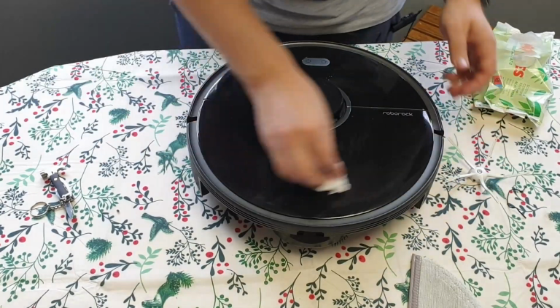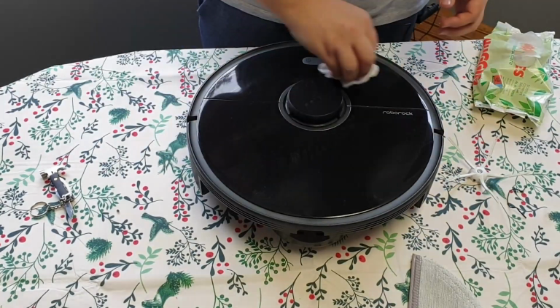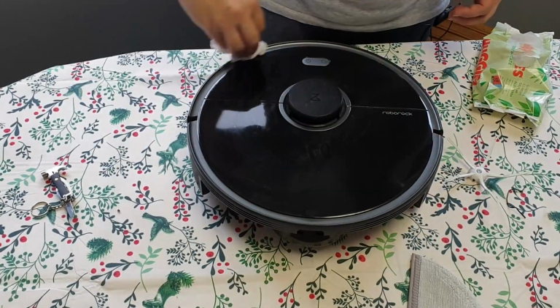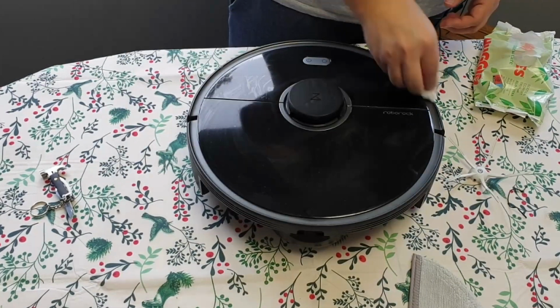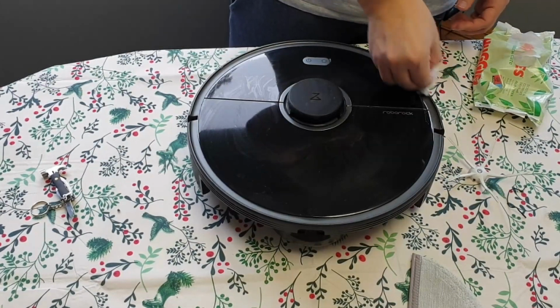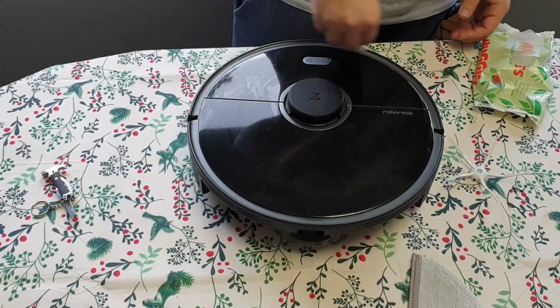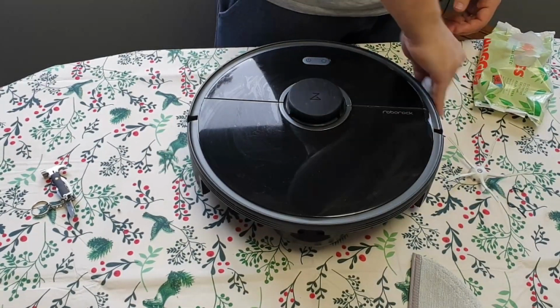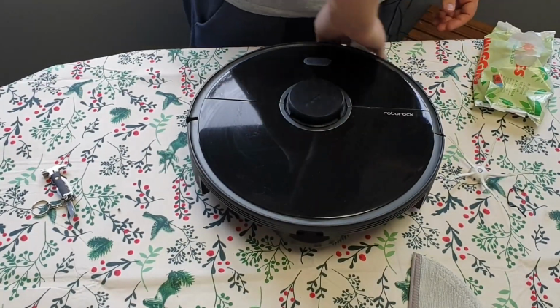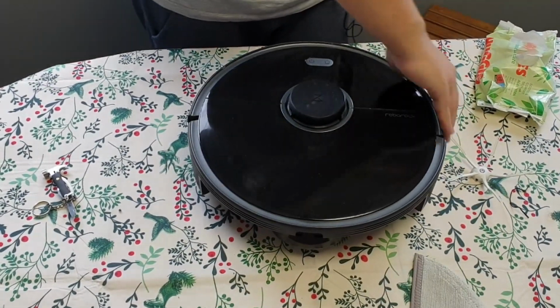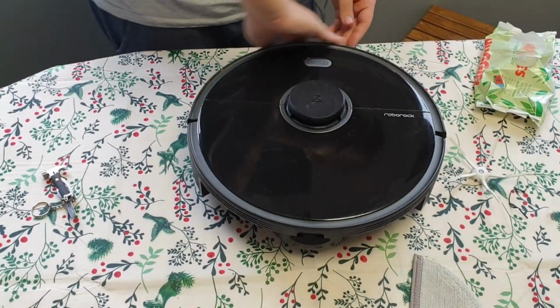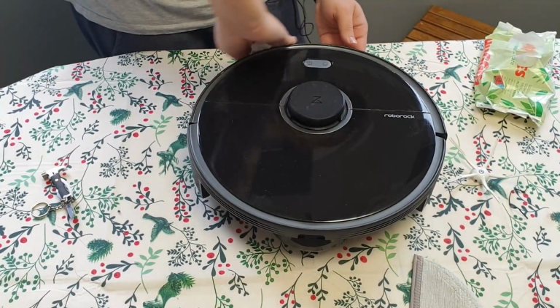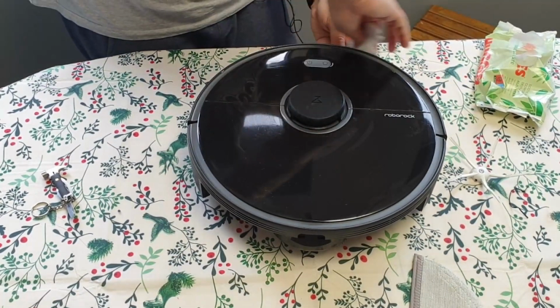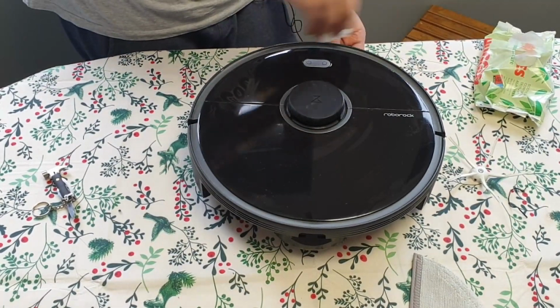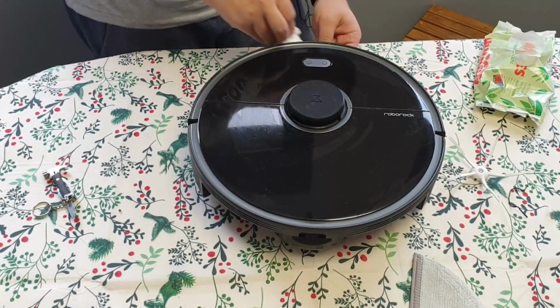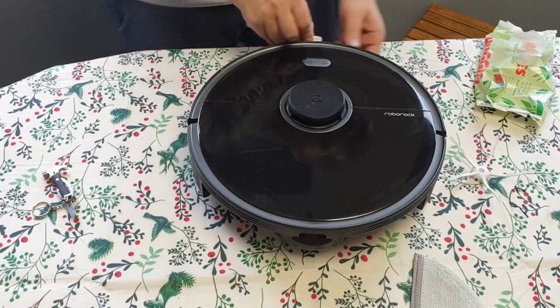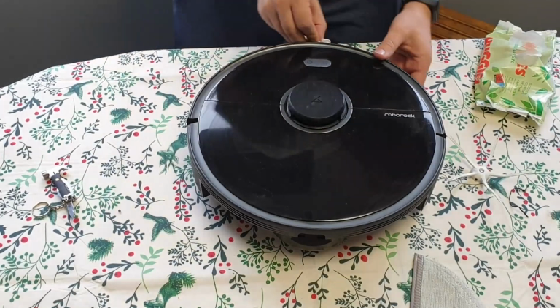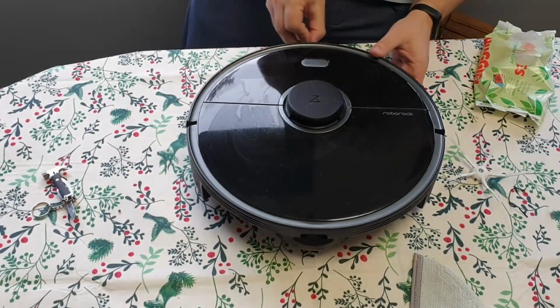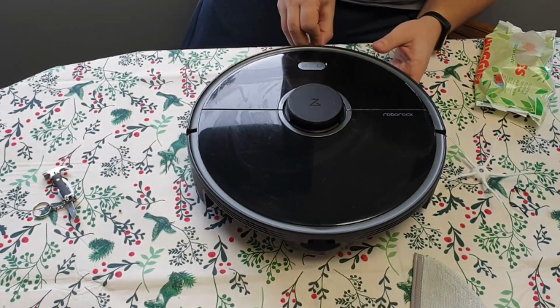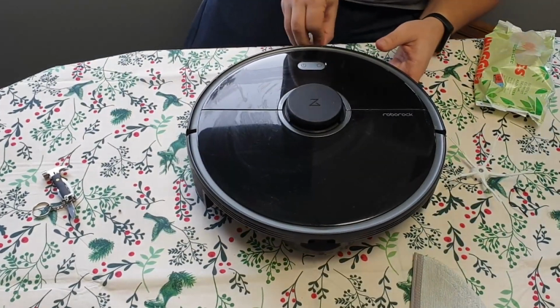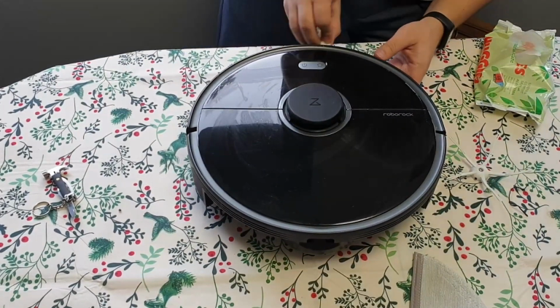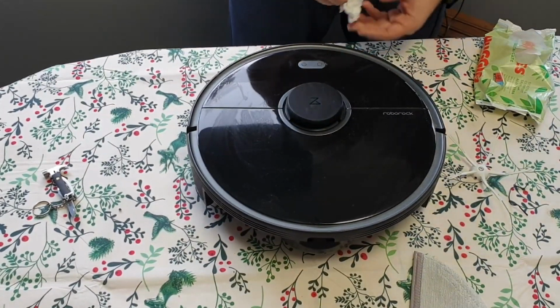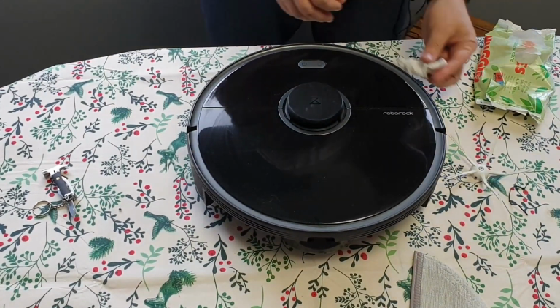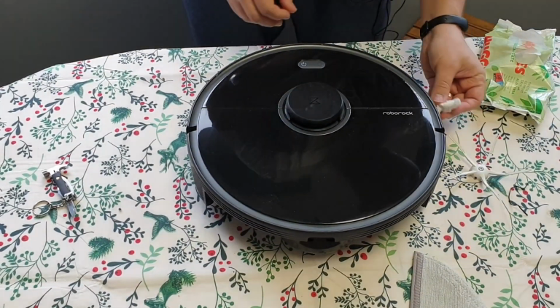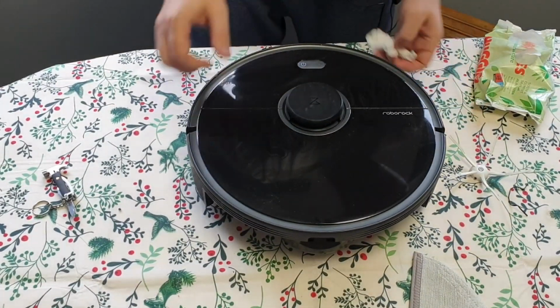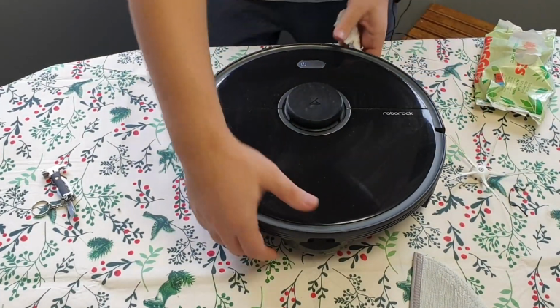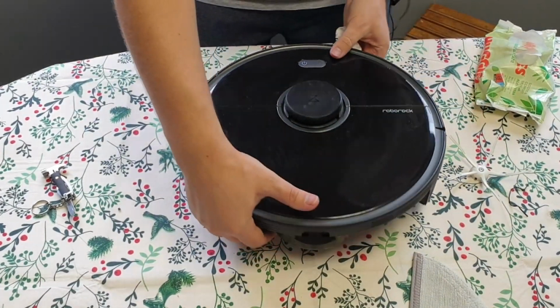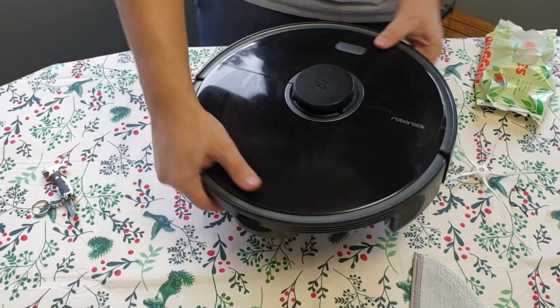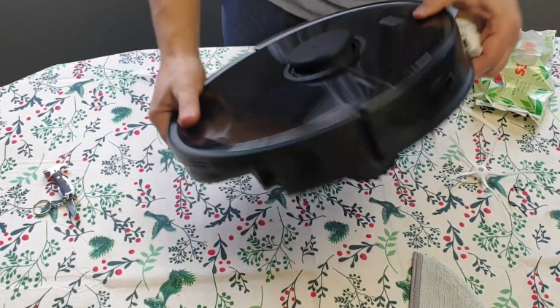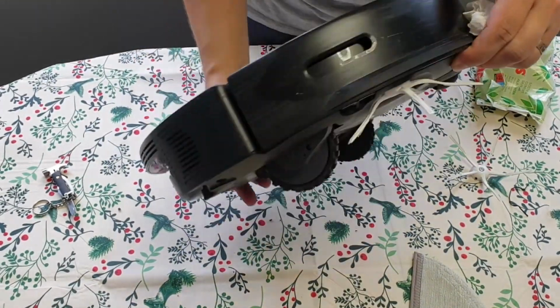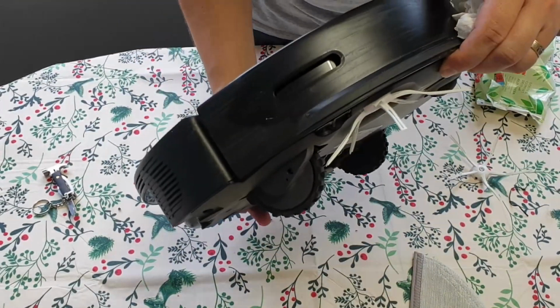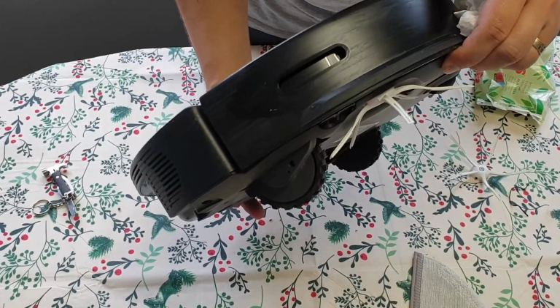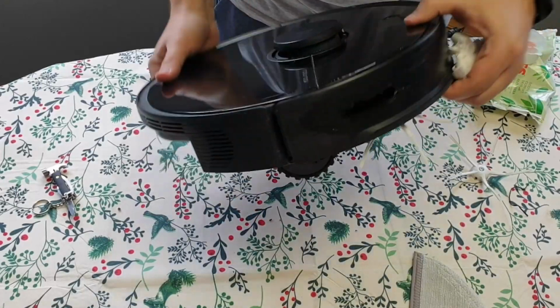Then do another cleaning on the outside and on the sensors. Also, don't forget — these are sensors too.